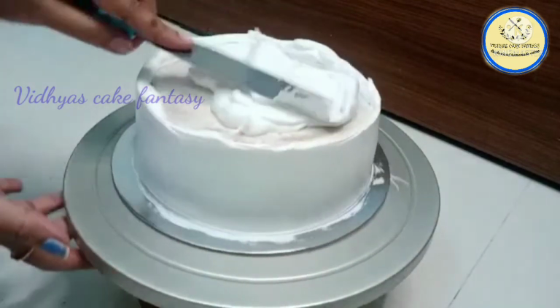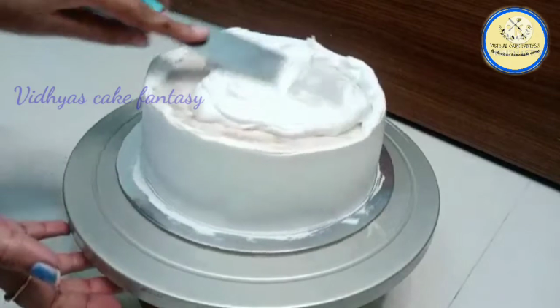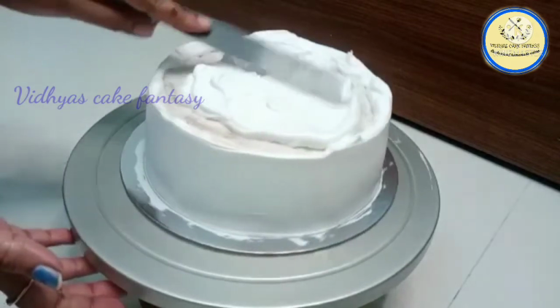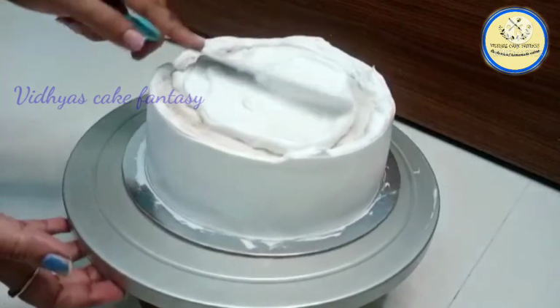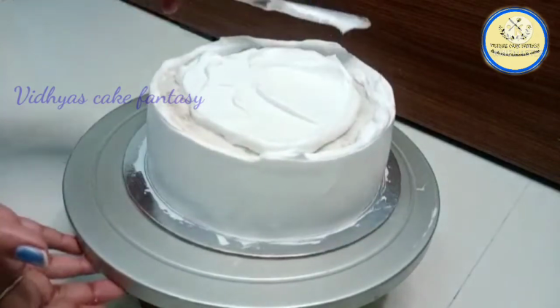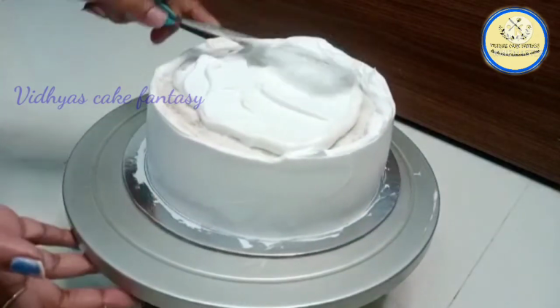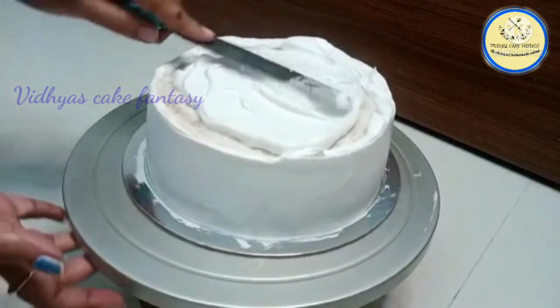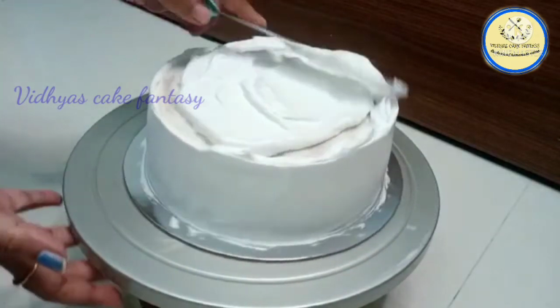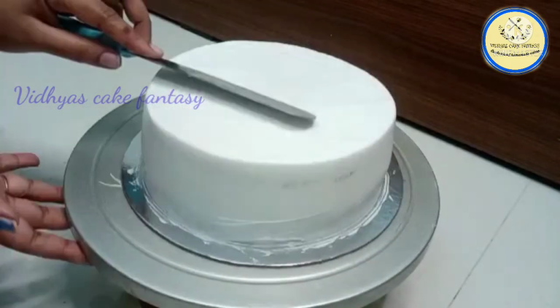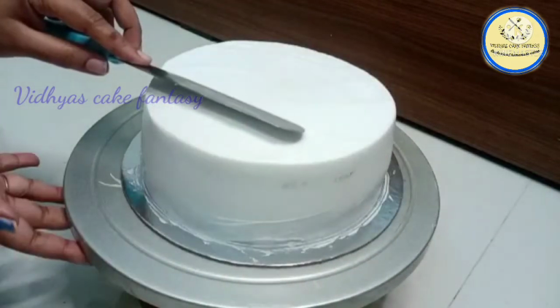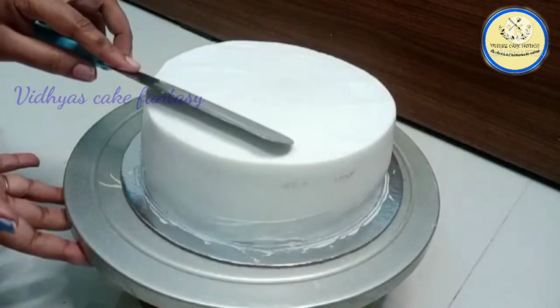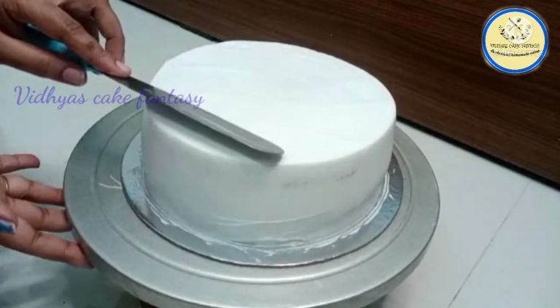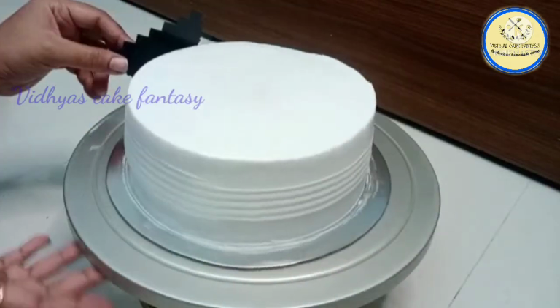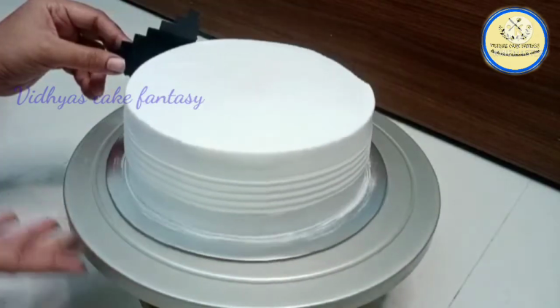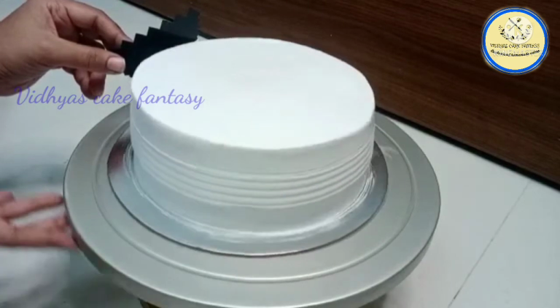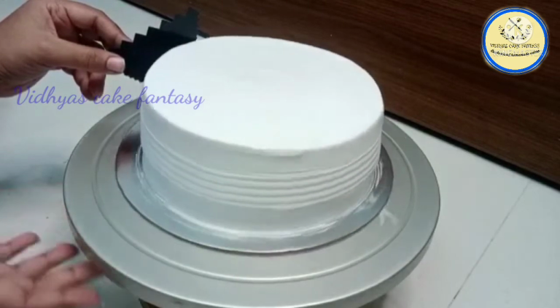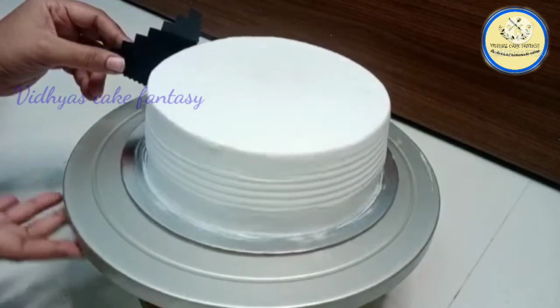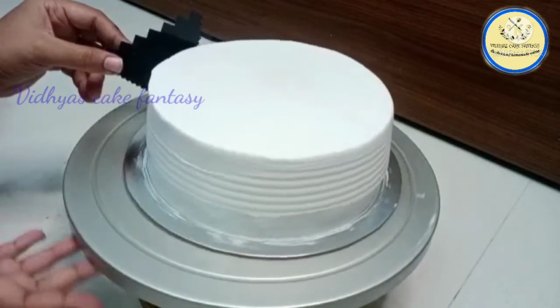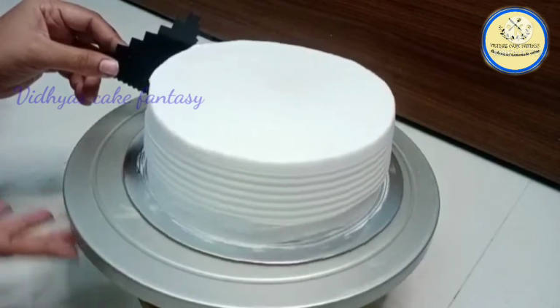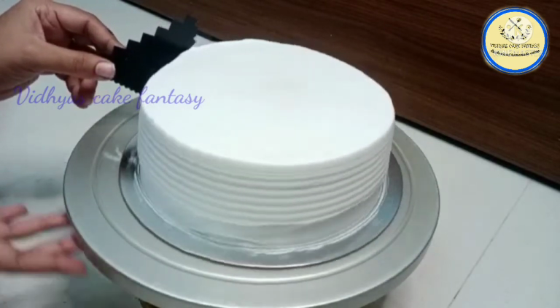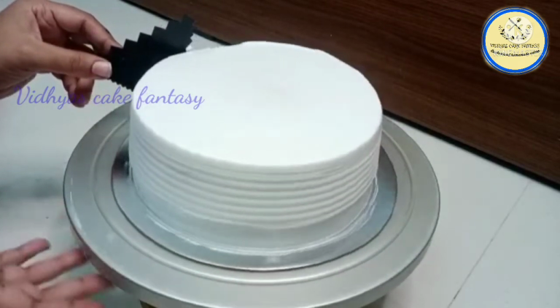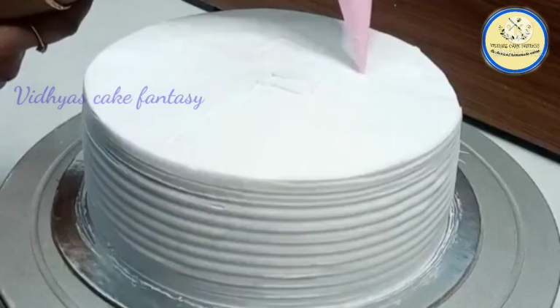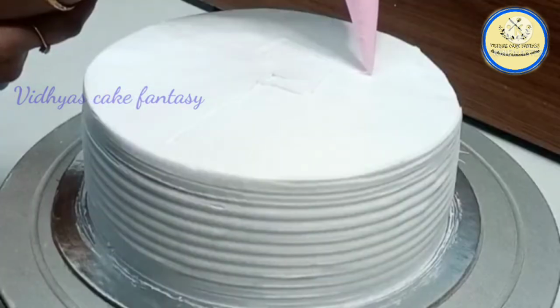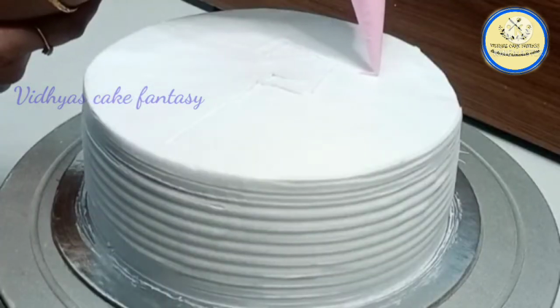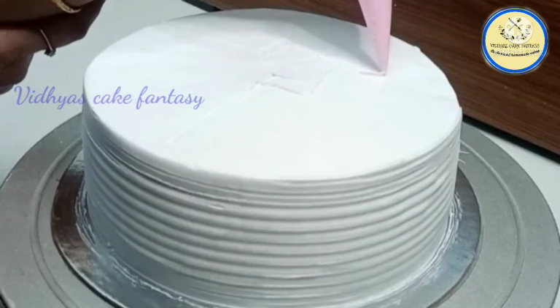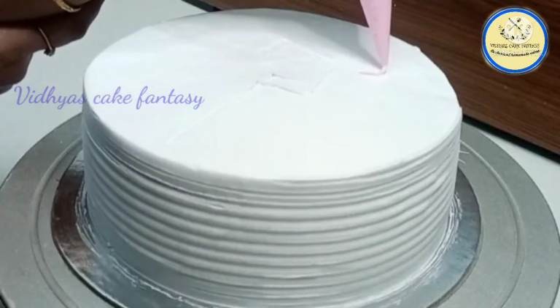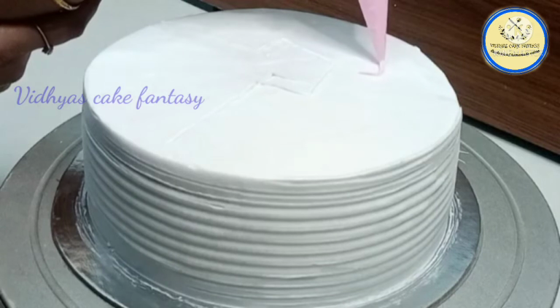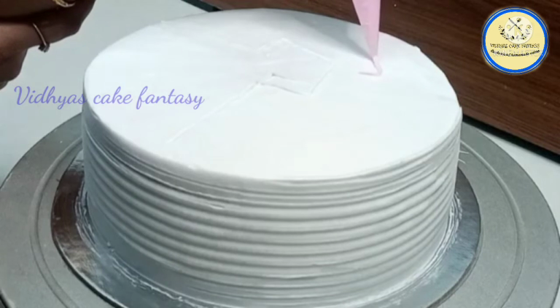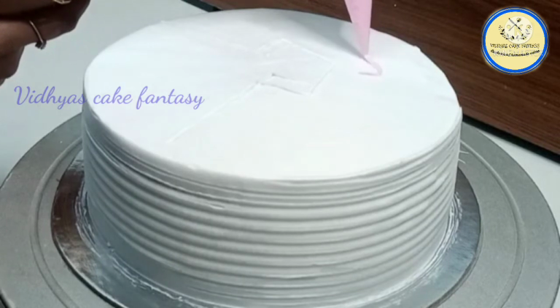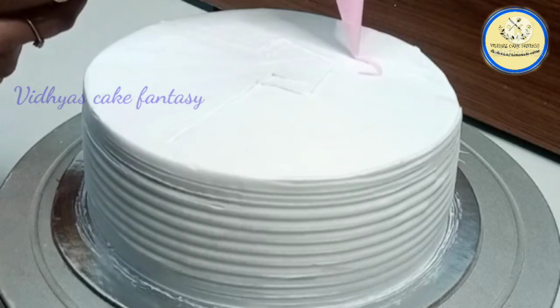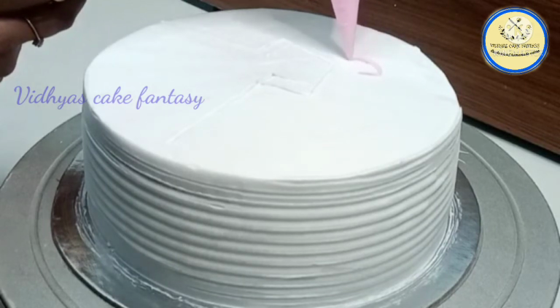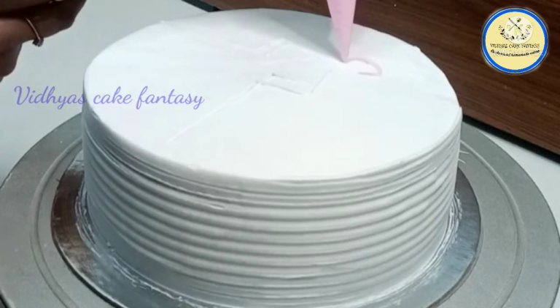Then apply cream on the top of the cake. Now we have covered the cake, so I'm giving lines to my cake using a scraper. I have outlined the cake with the help of a toothpick.